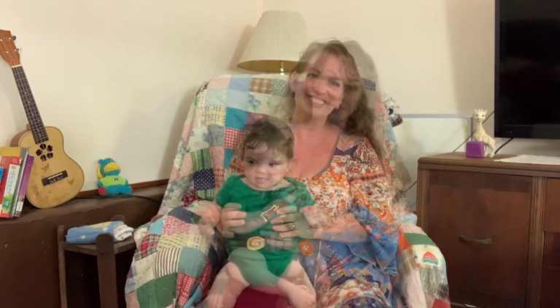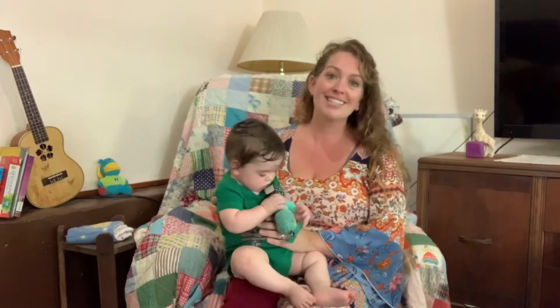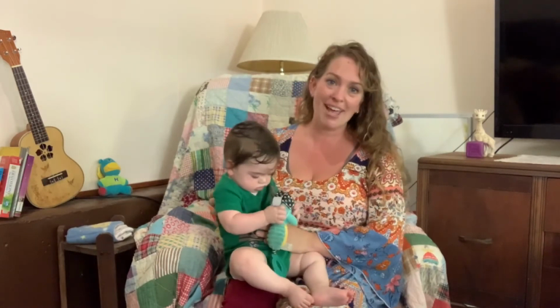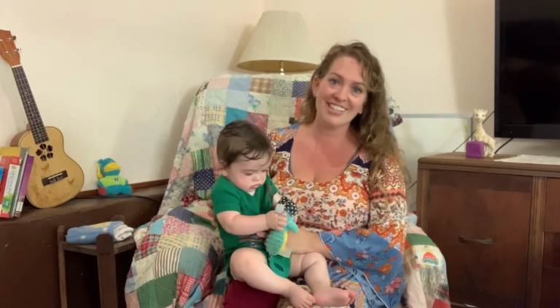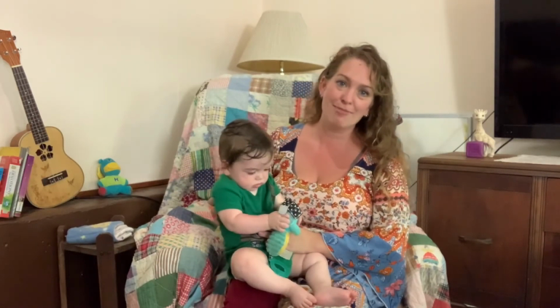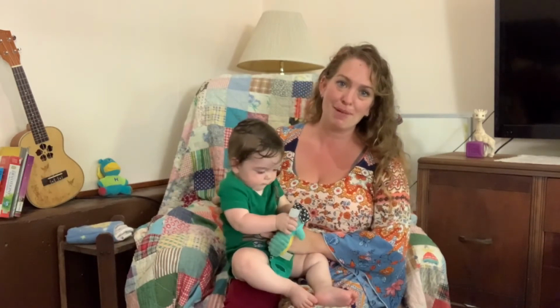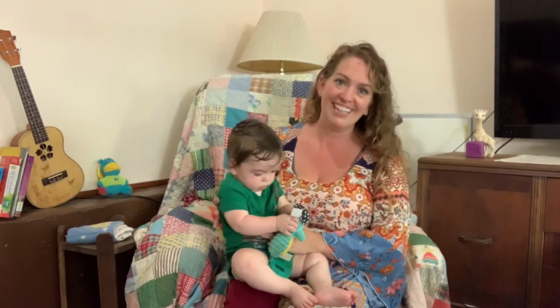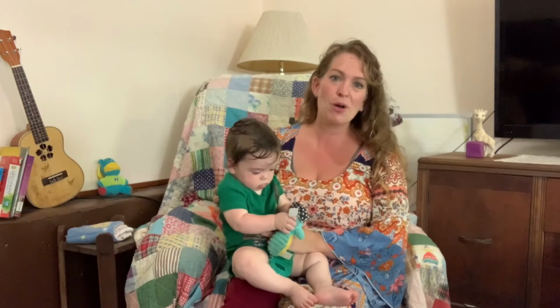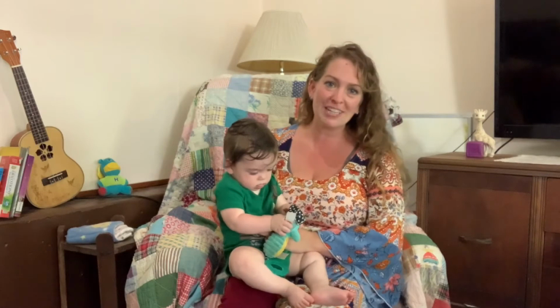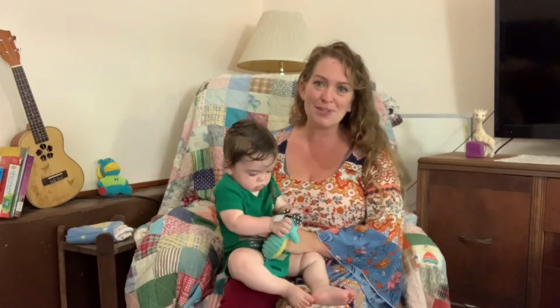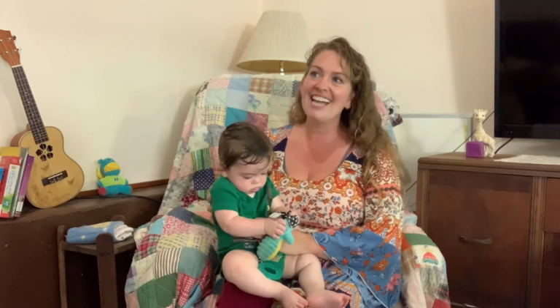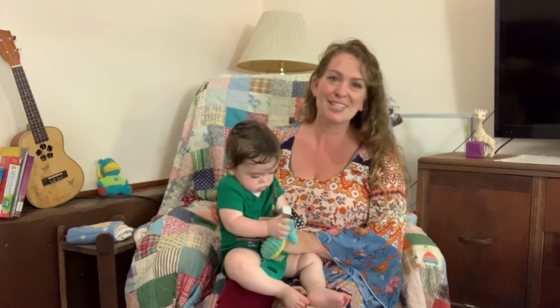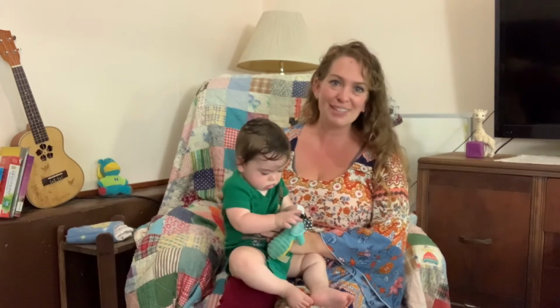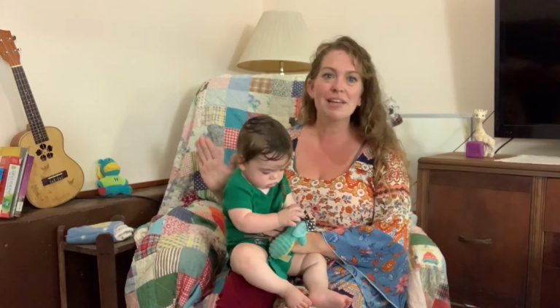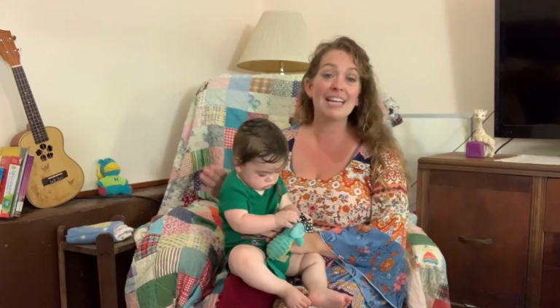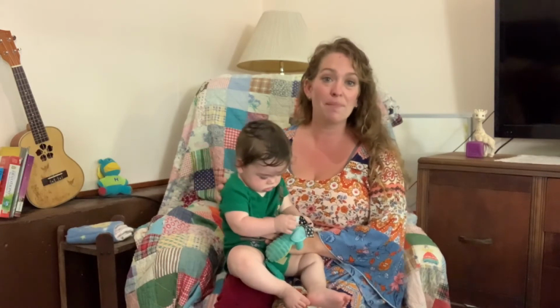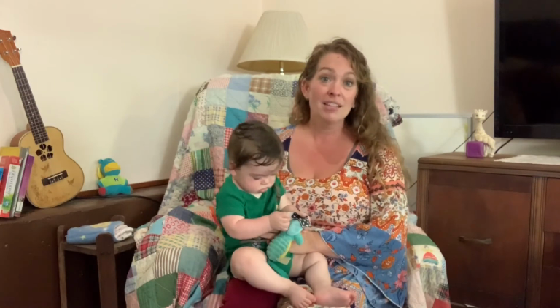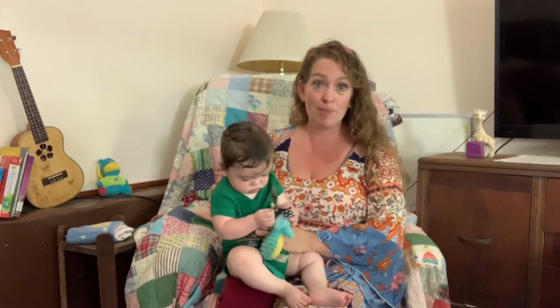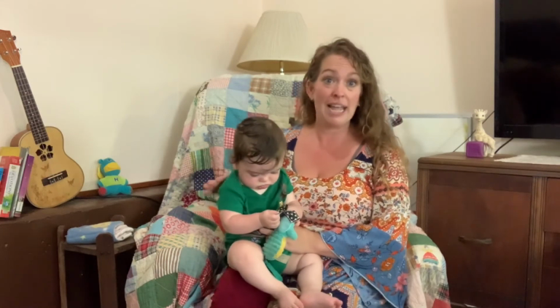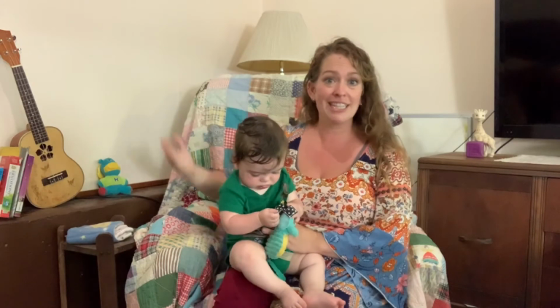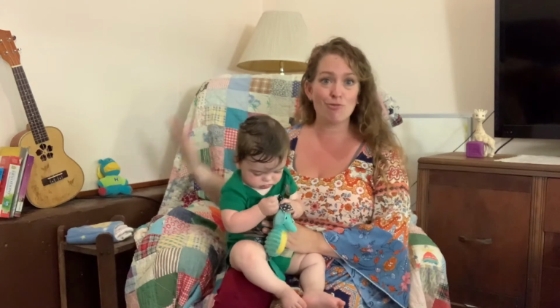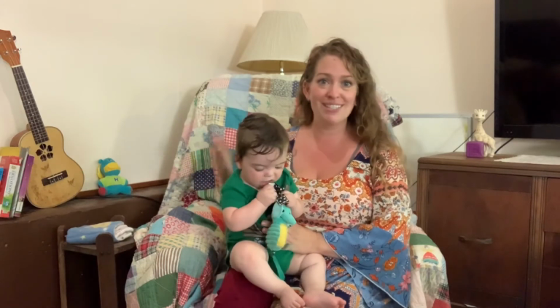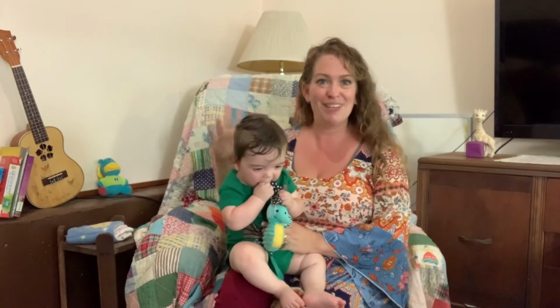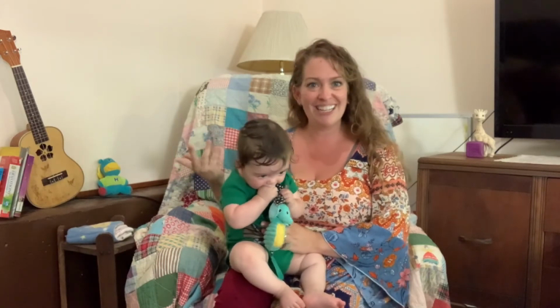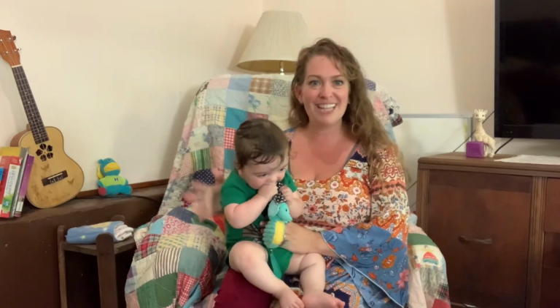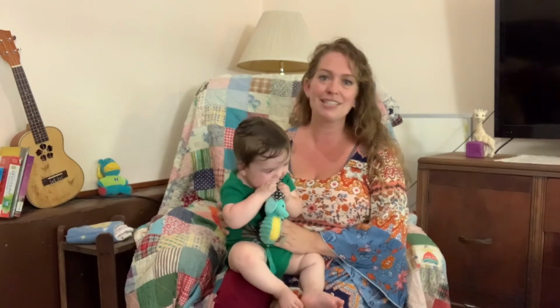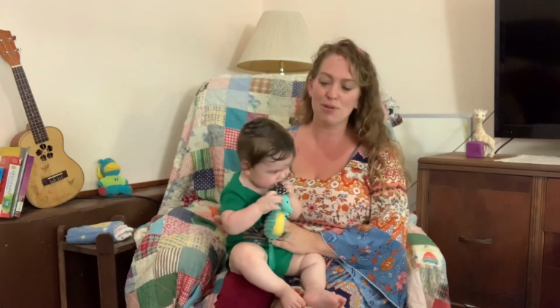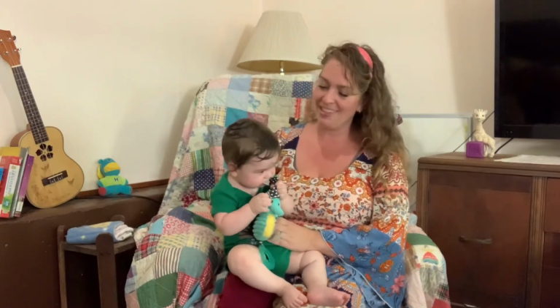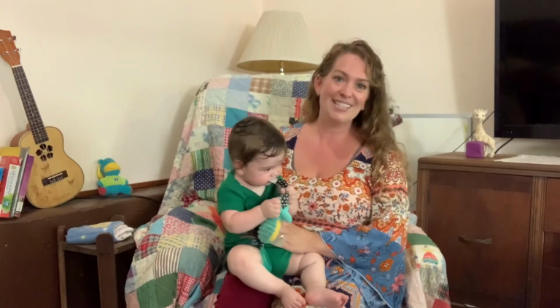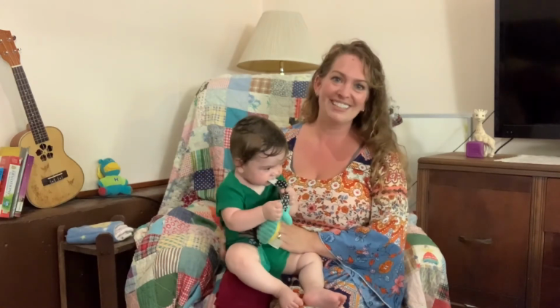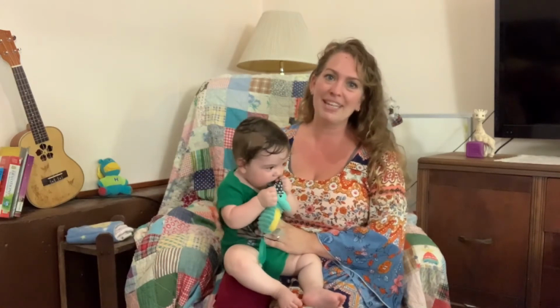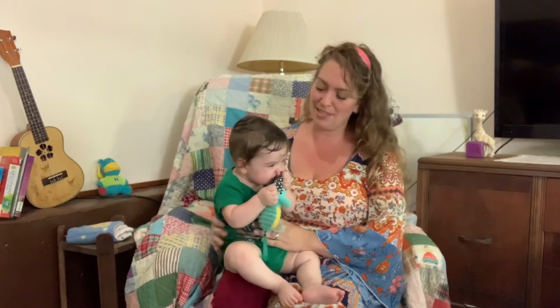This lullaby is called How I Love My Pretty Baby. It's an old 1940s tune and it's got a sweet little rhythm — sometimes my husband and I actually sing this in rounds. You can kind of overlay it and it's just beautiful and fun. All my kids love this one.